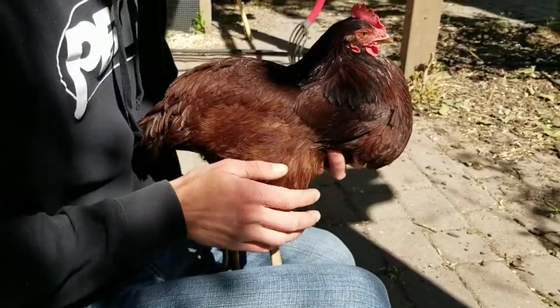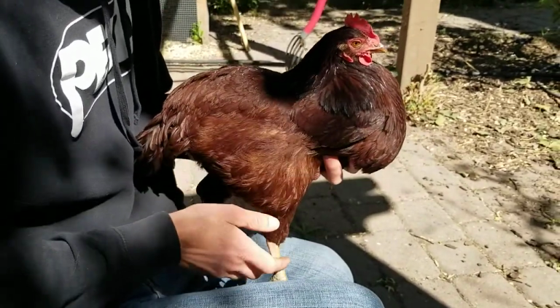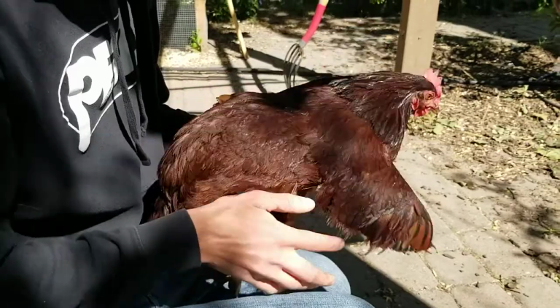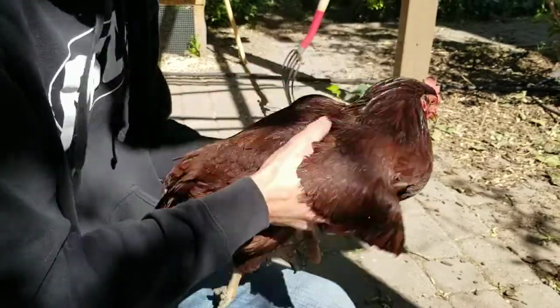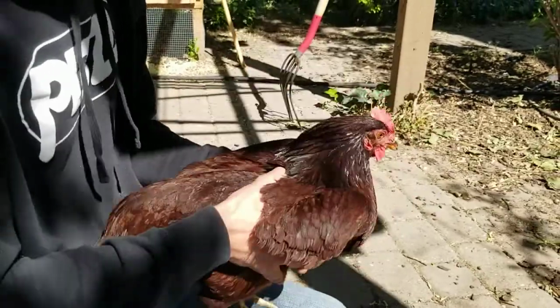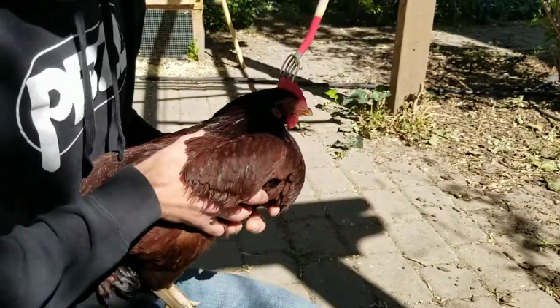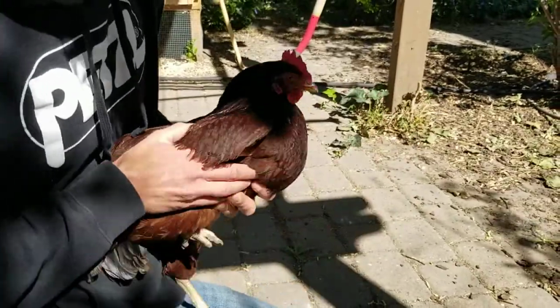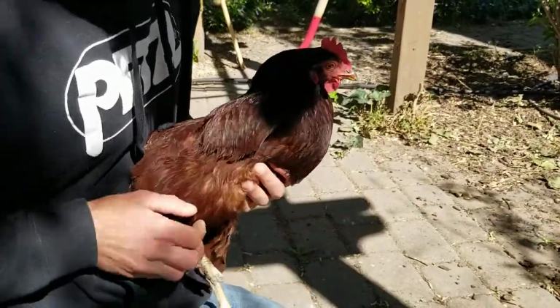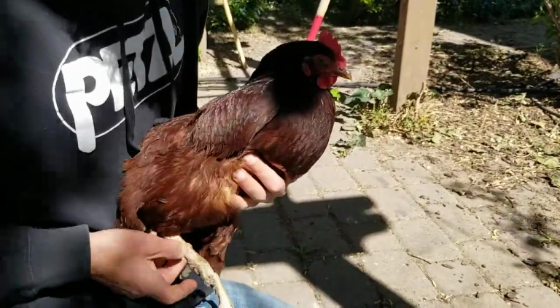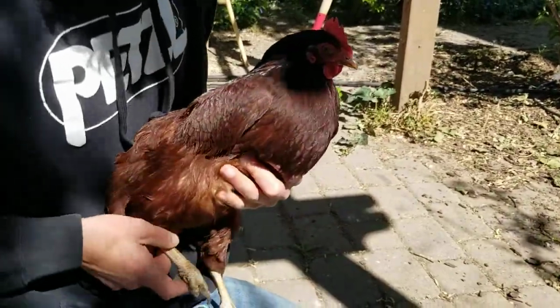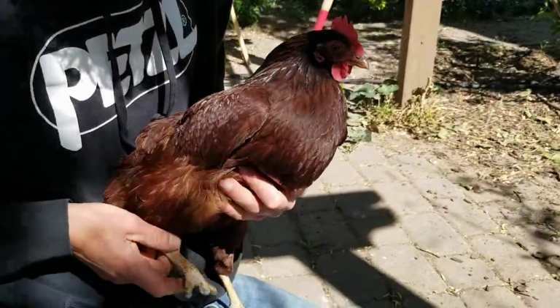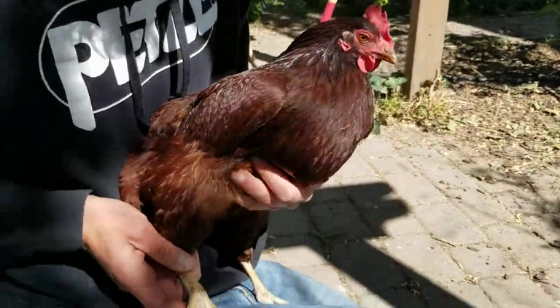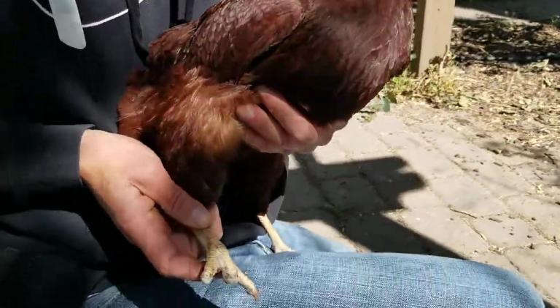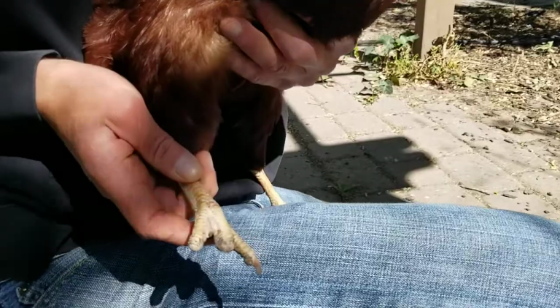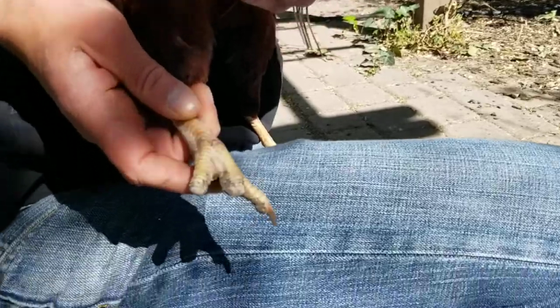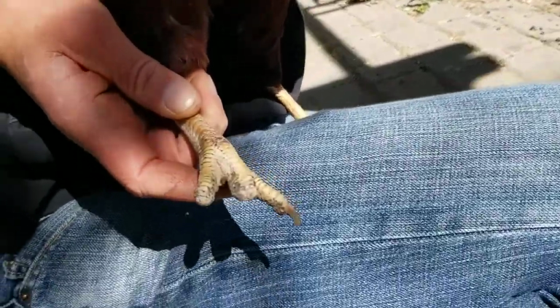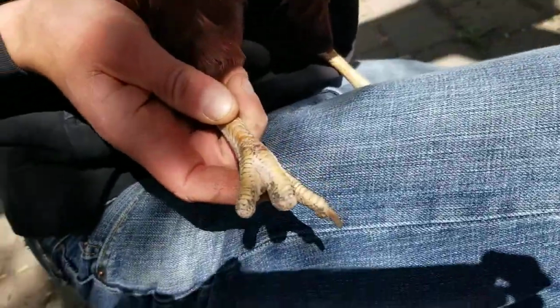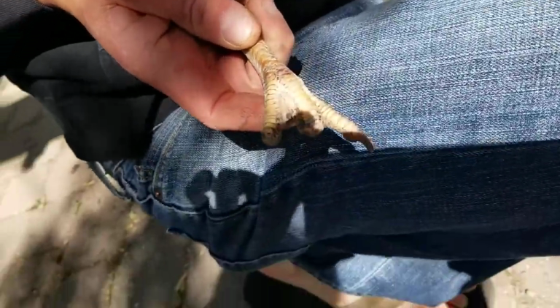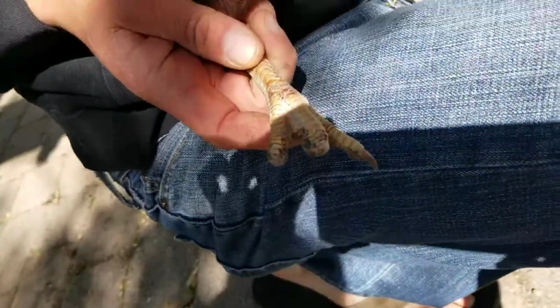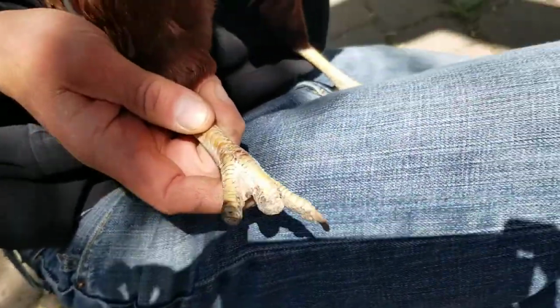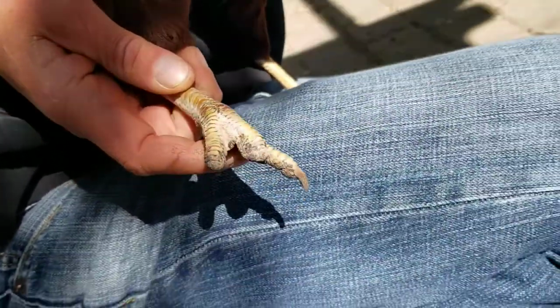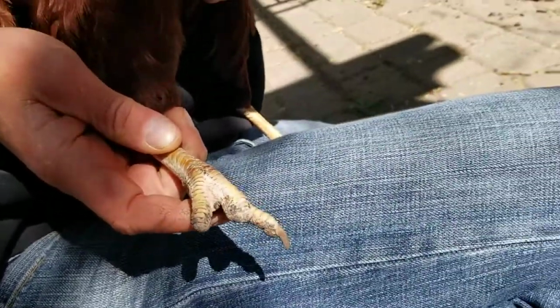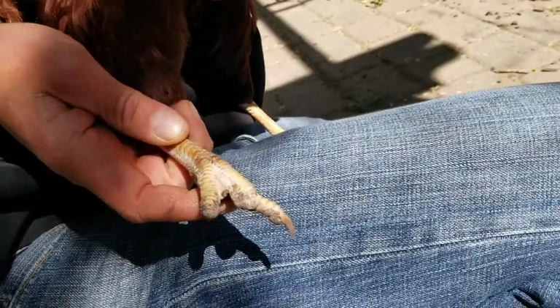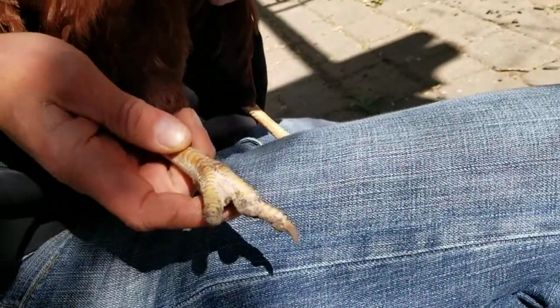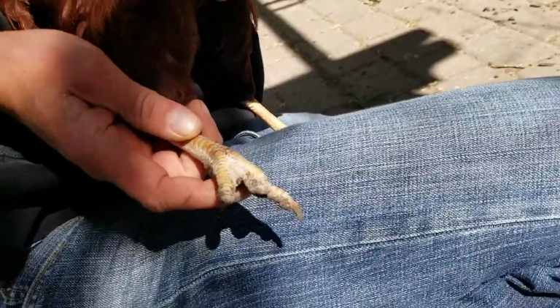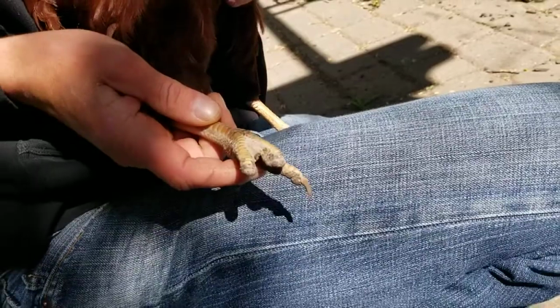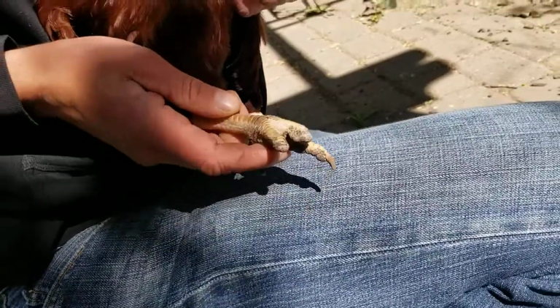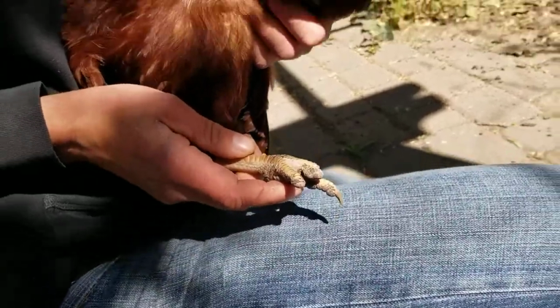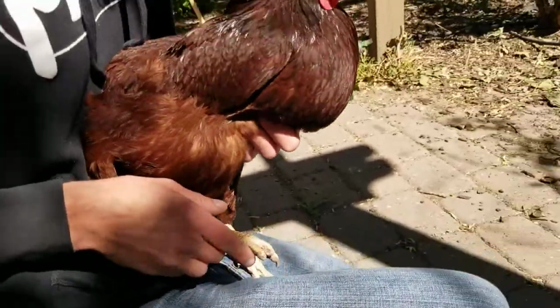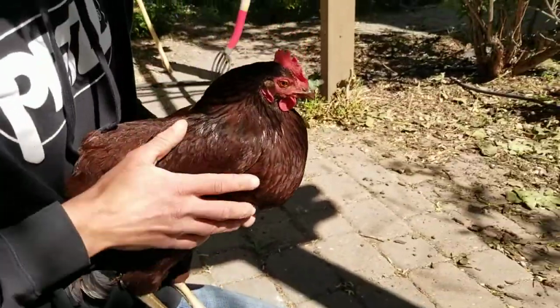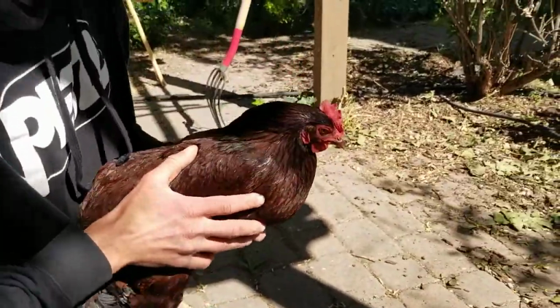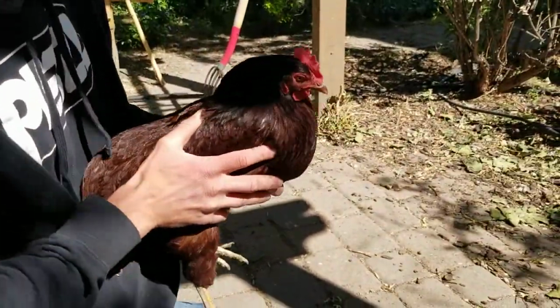For those of you who haven't met Sir Blacktoe, we call her Sir Blacktoe because she came to us with frostbite and her toes were black, and two of them fell off when she was just a little chick. She's also our most agile flyer.